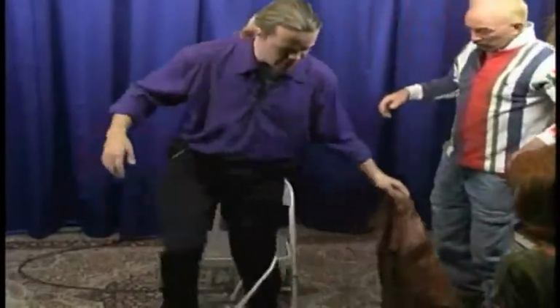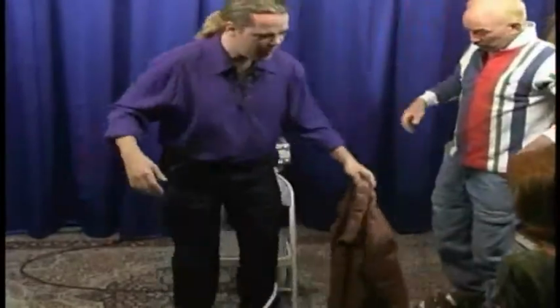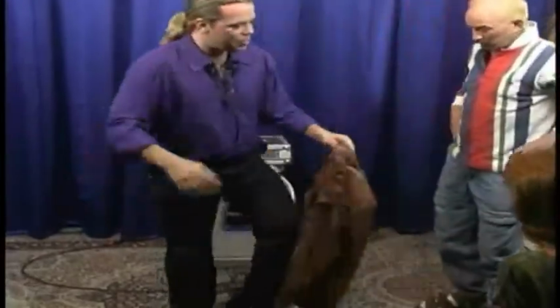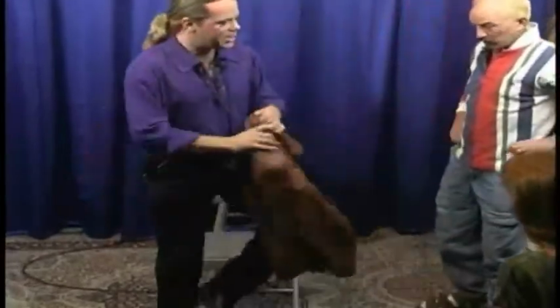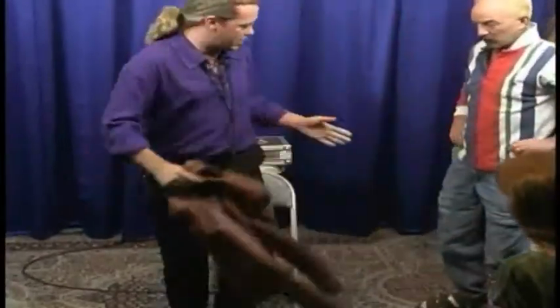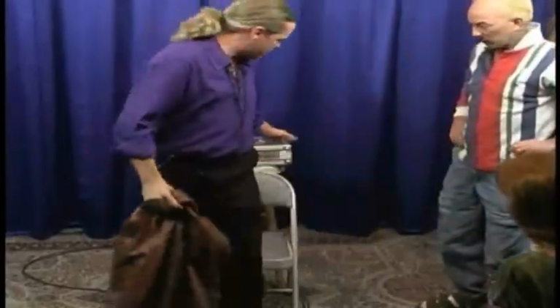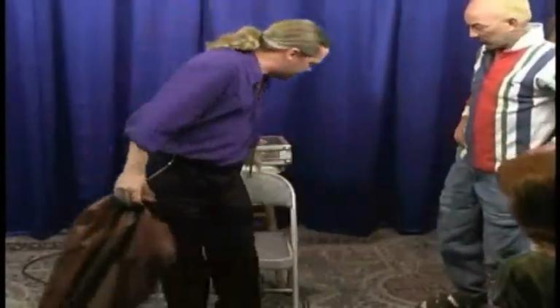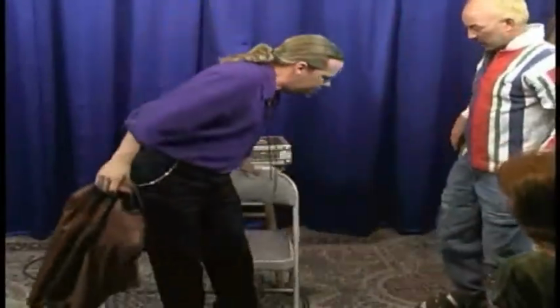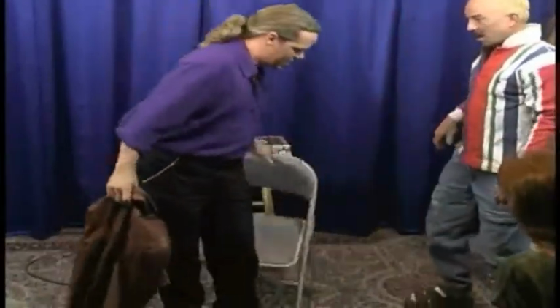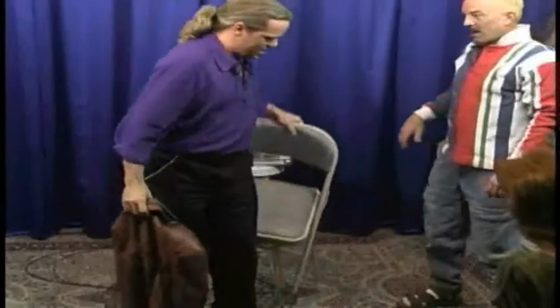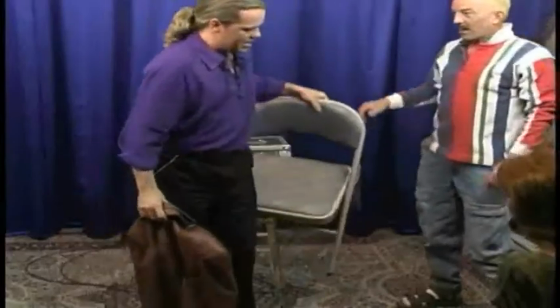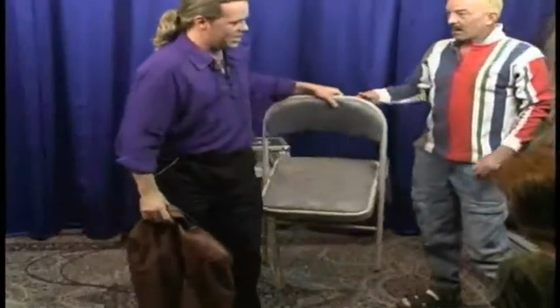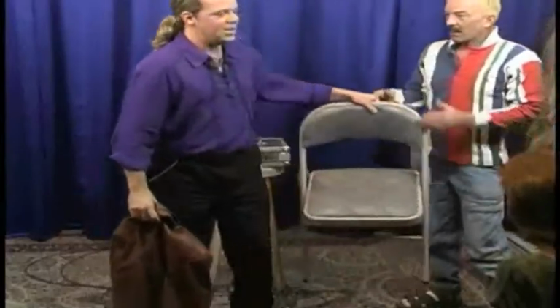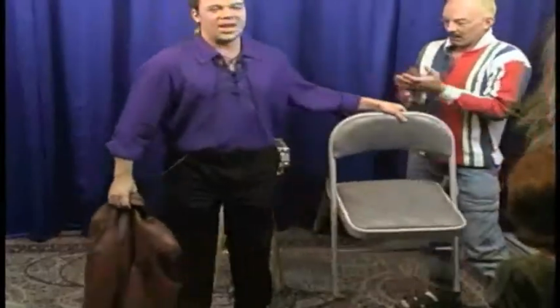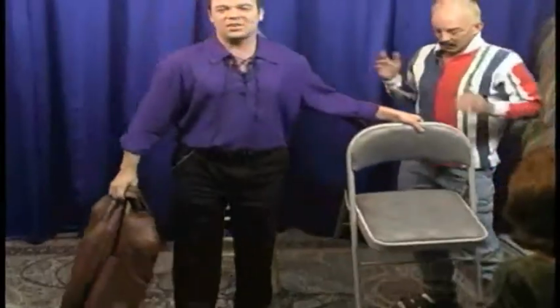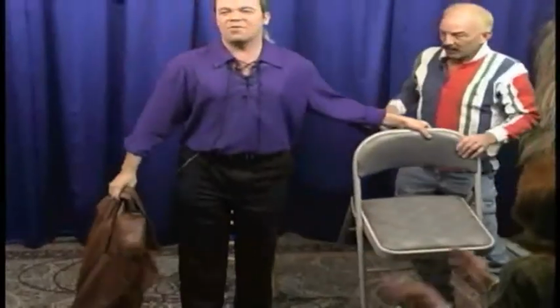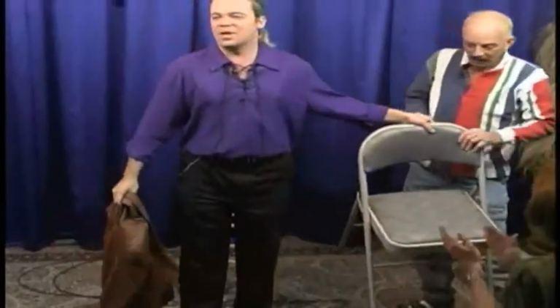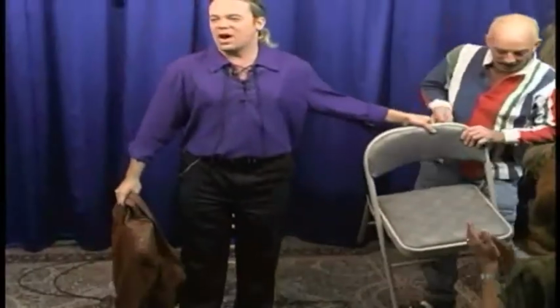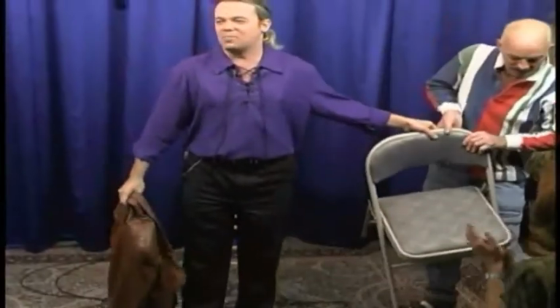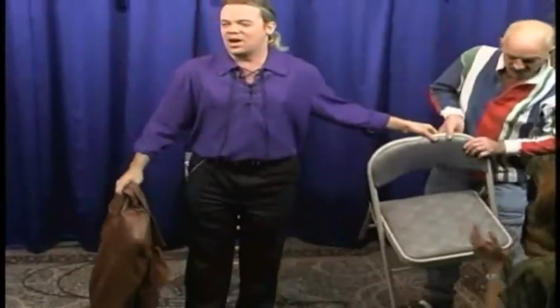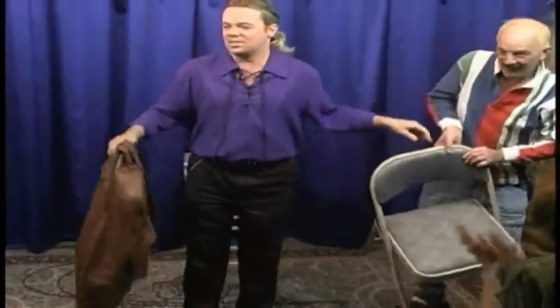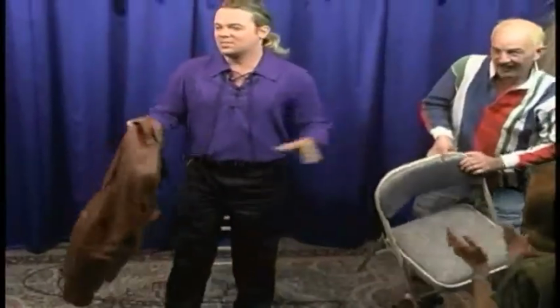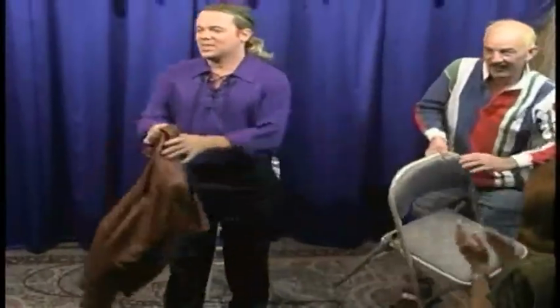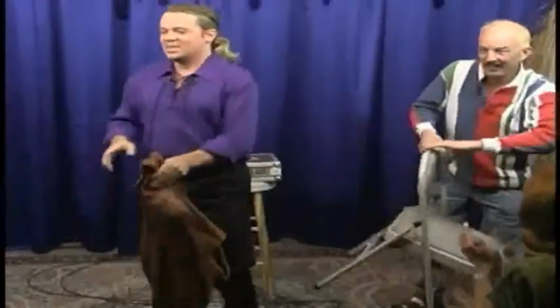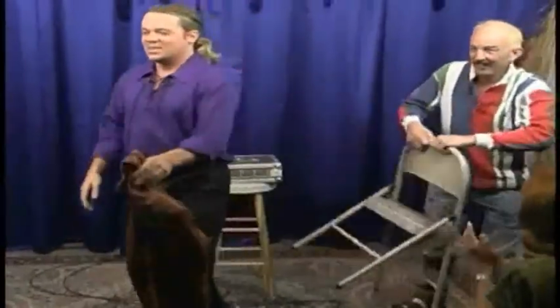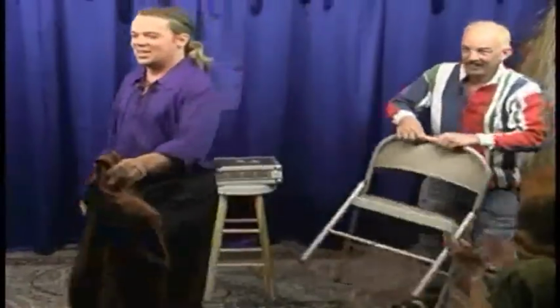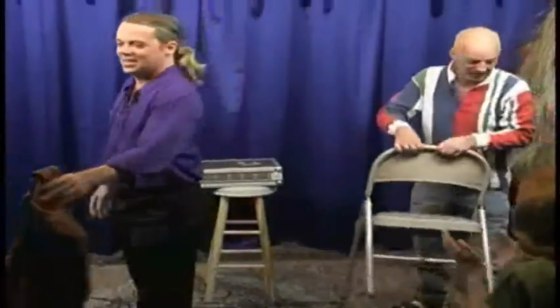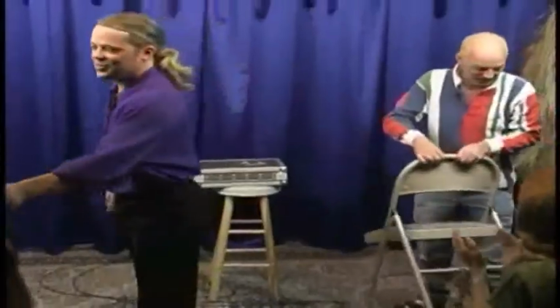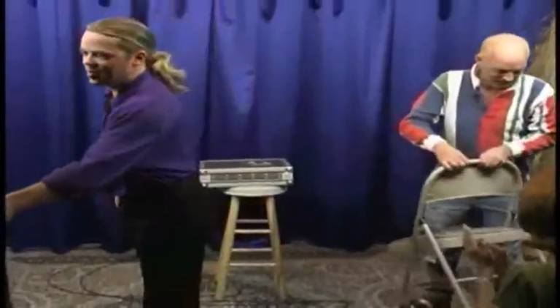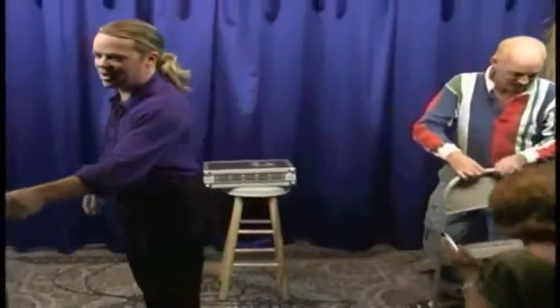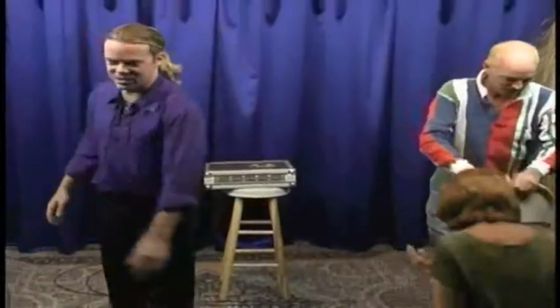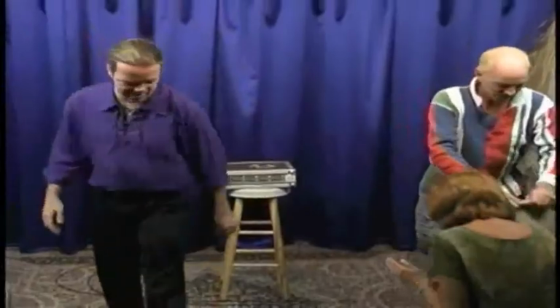You may take your seat. Let's give Kevin a big round of applause. Thanks for helping us out with the jacket.